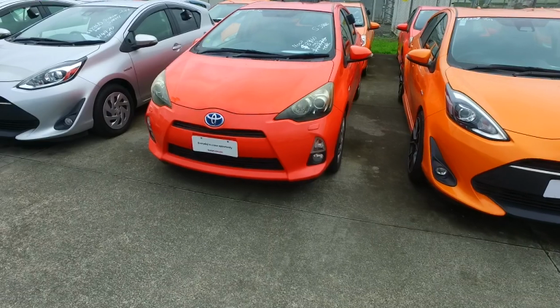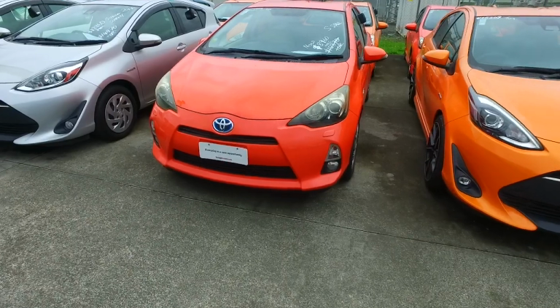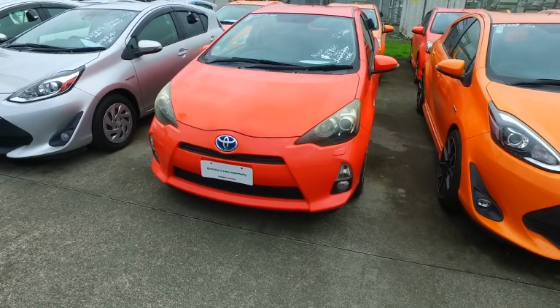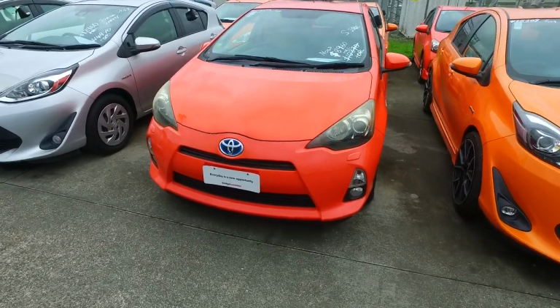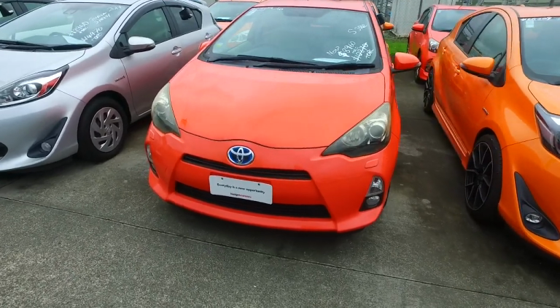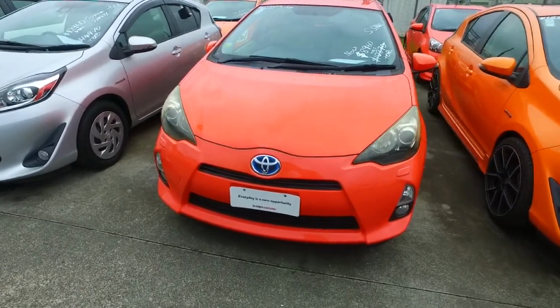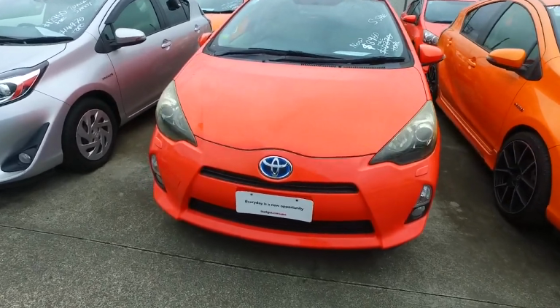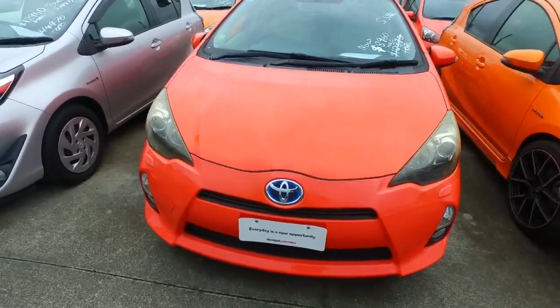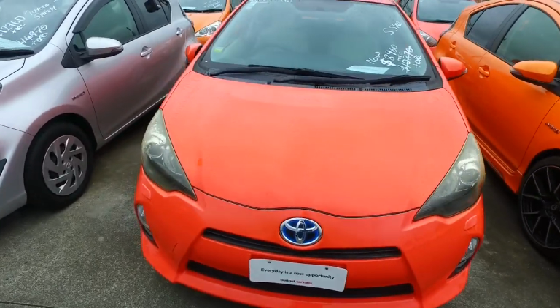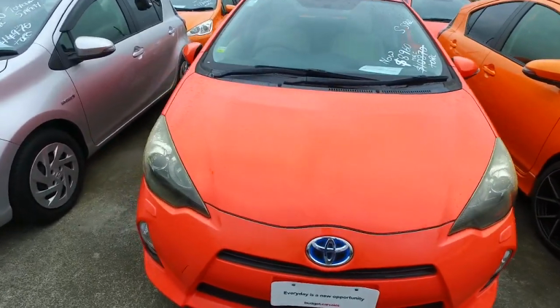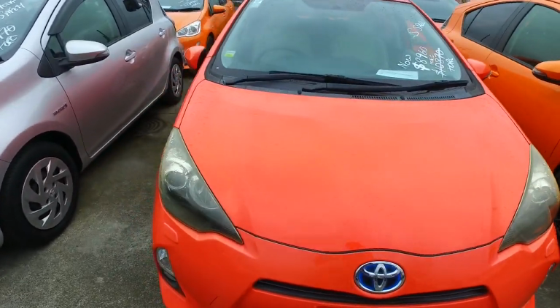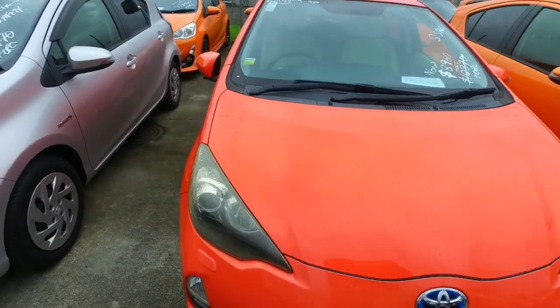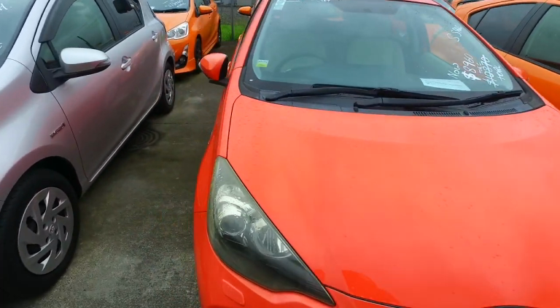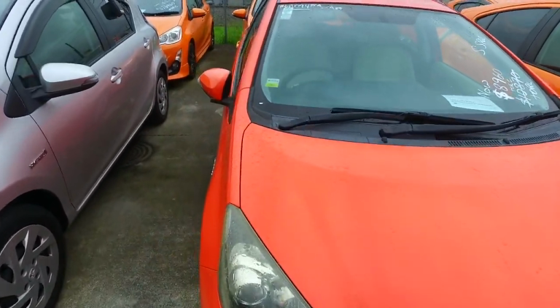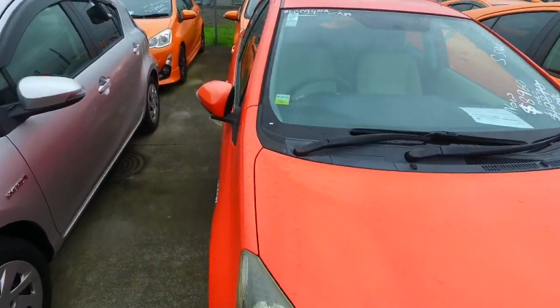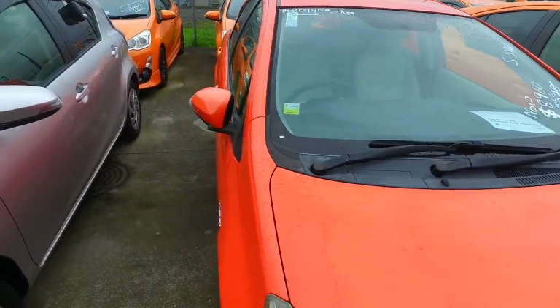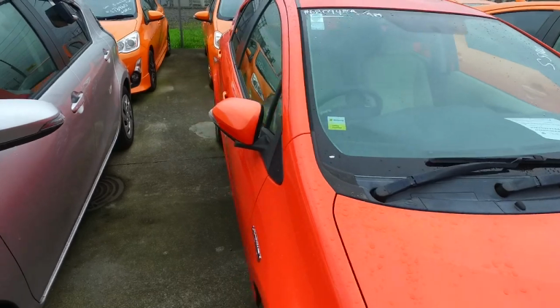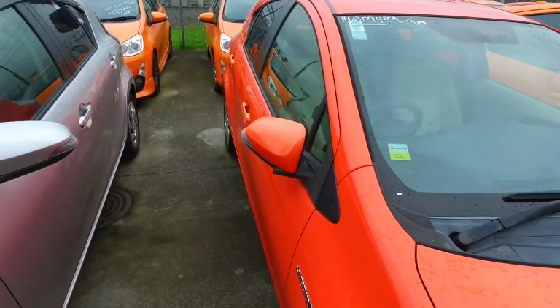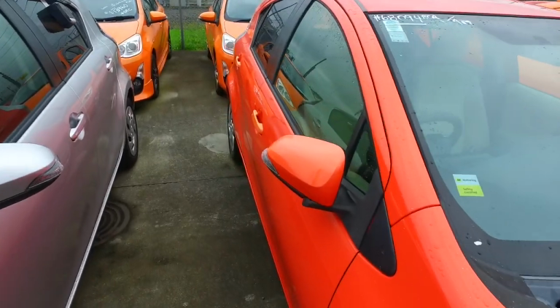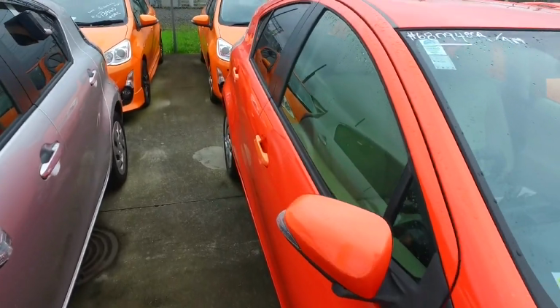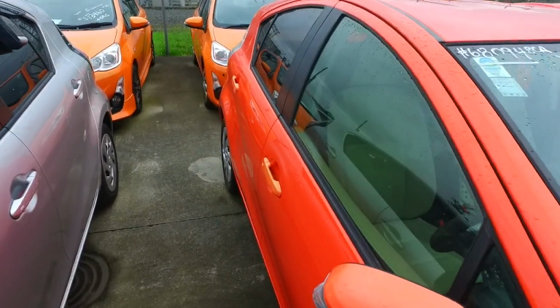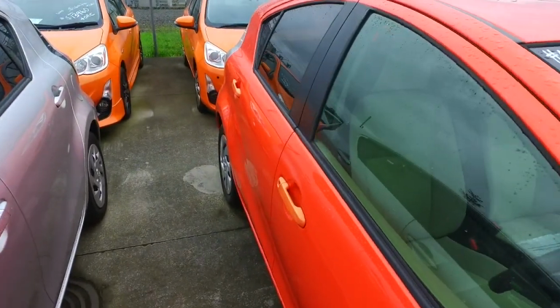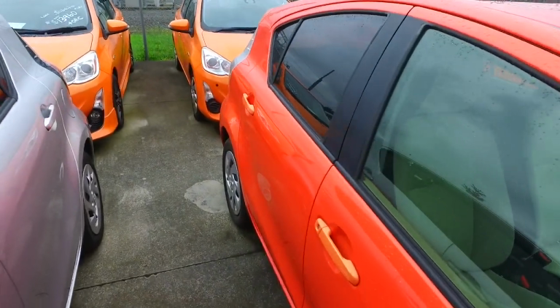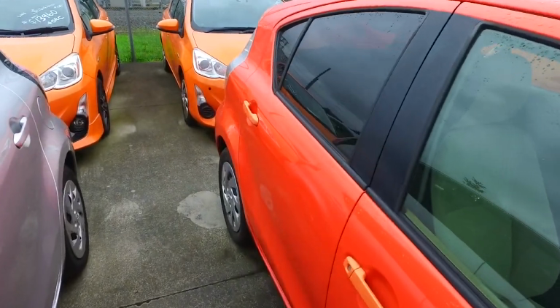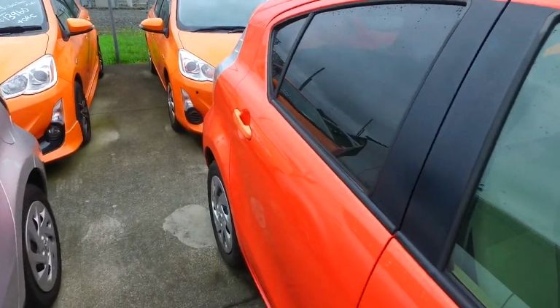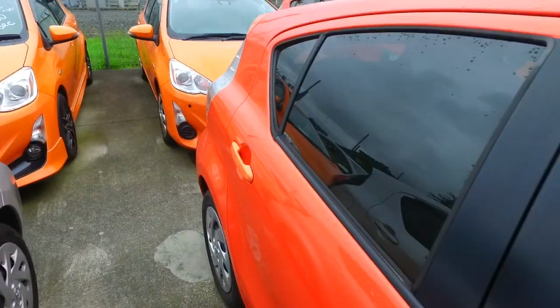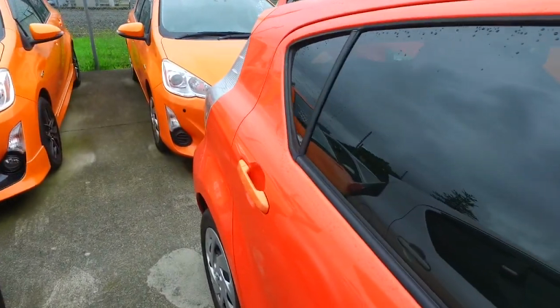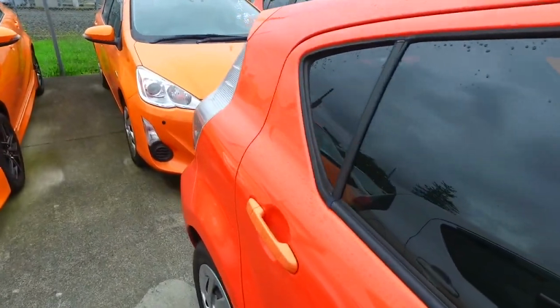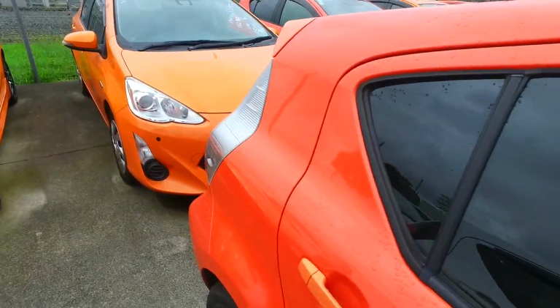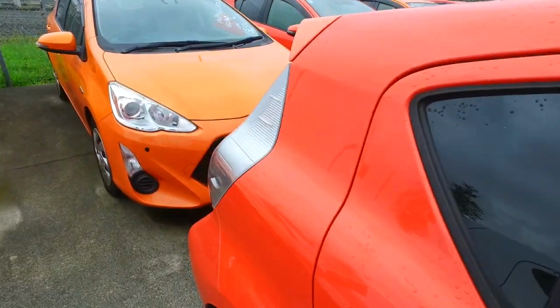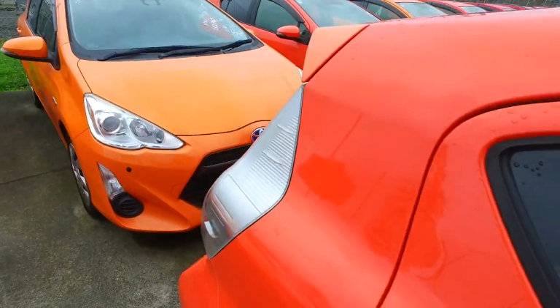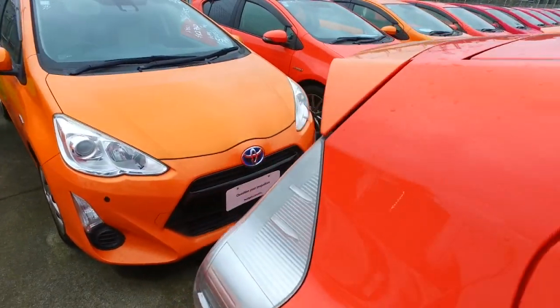Let us know when you want to come on in. We can hold a deposit for your refund if you'd like. Come check out our vehicles — we have about 150 of these Aquas in stock at the moment.